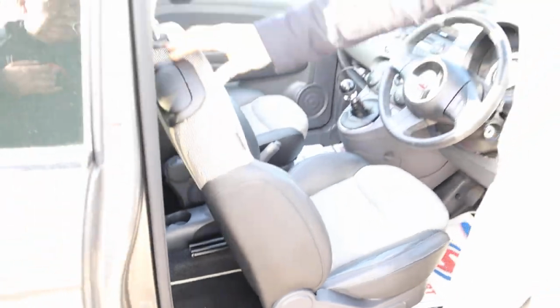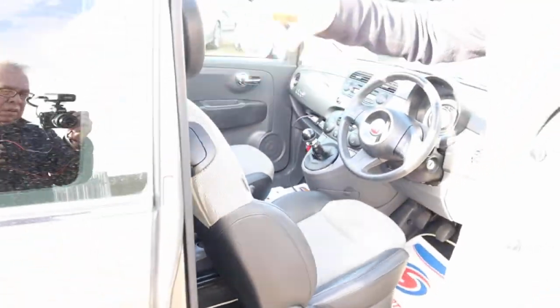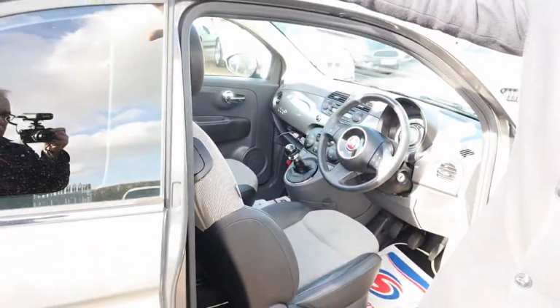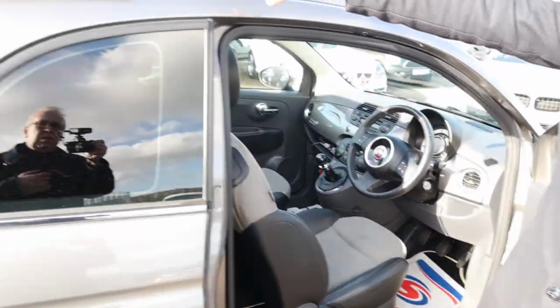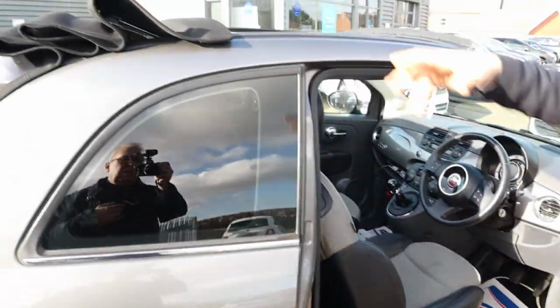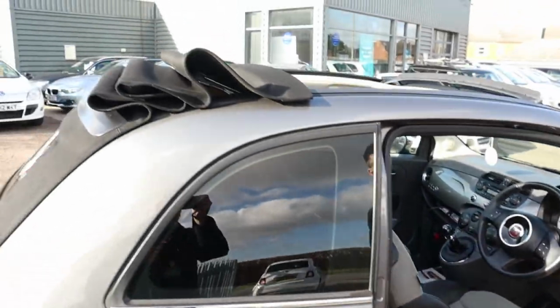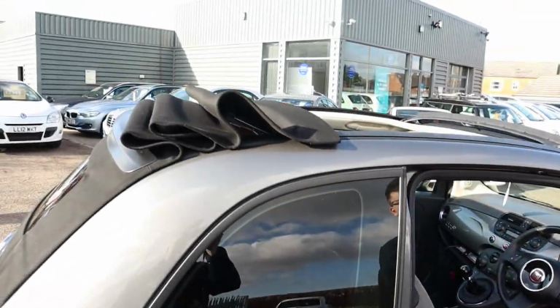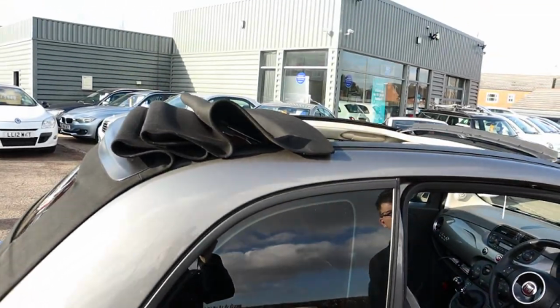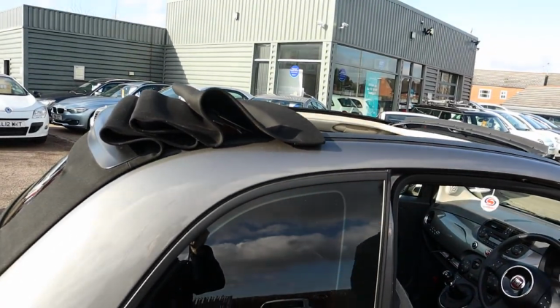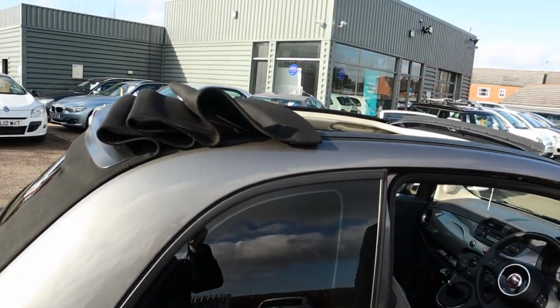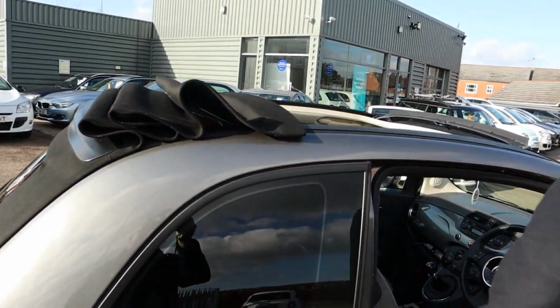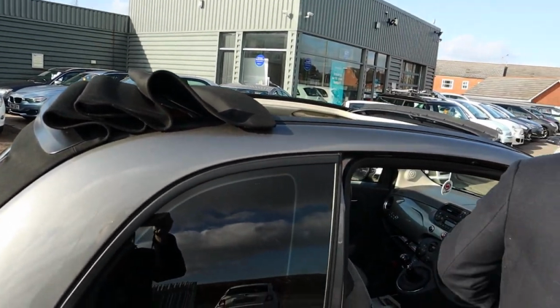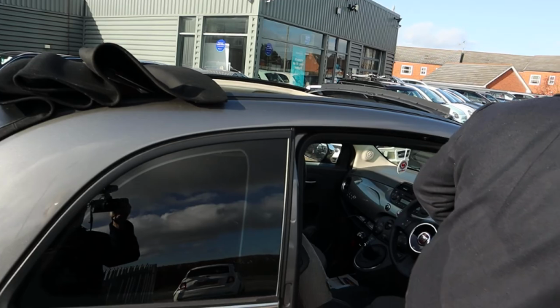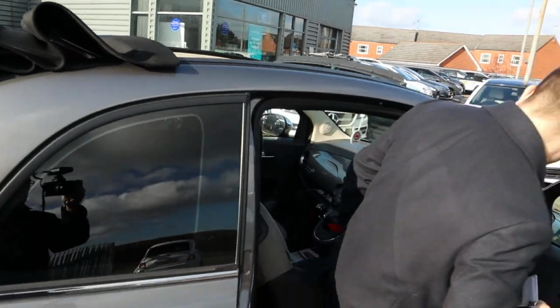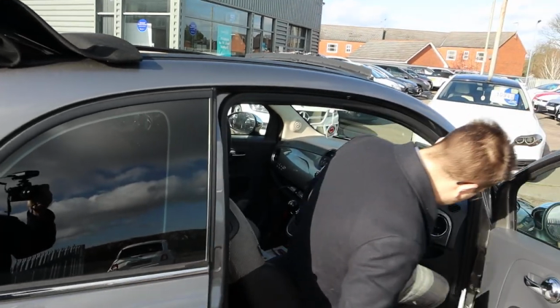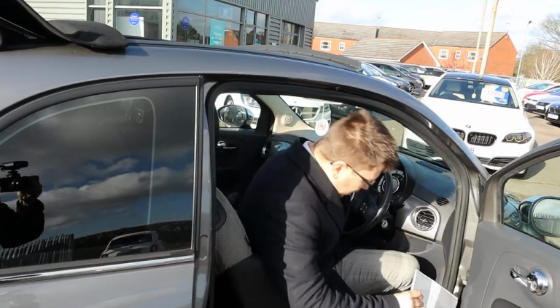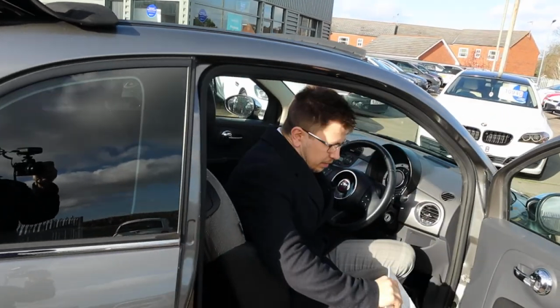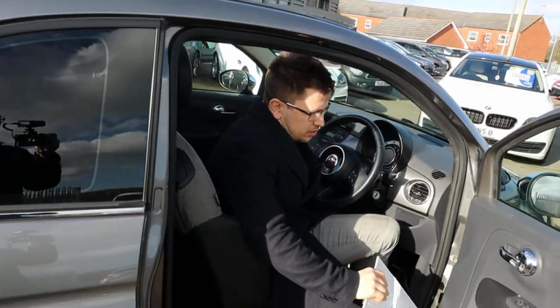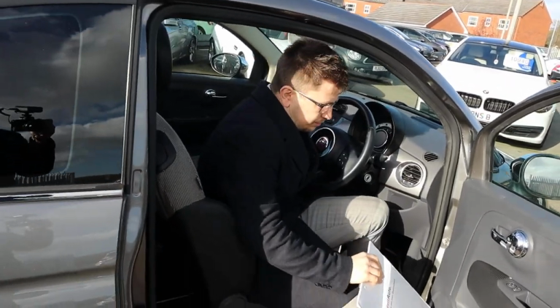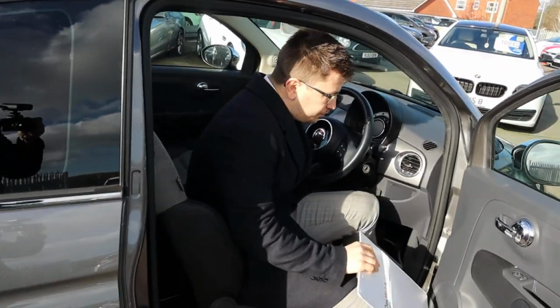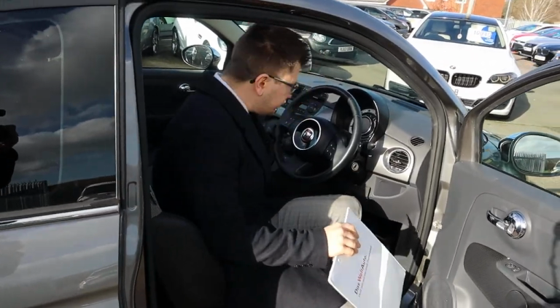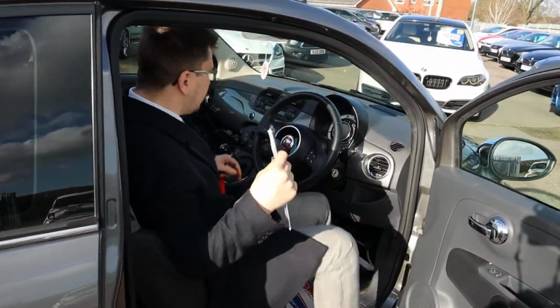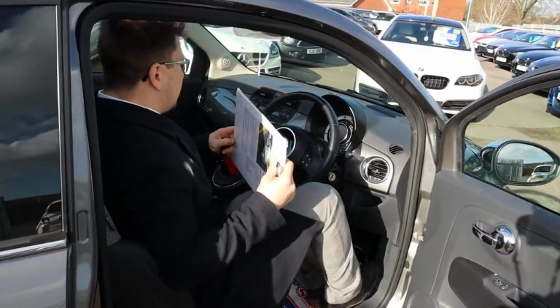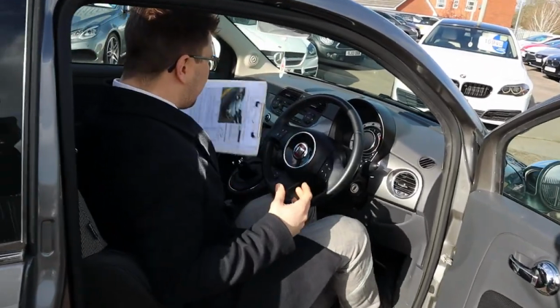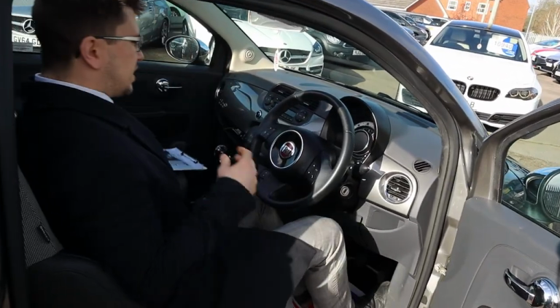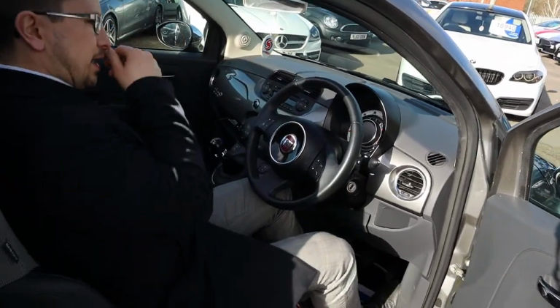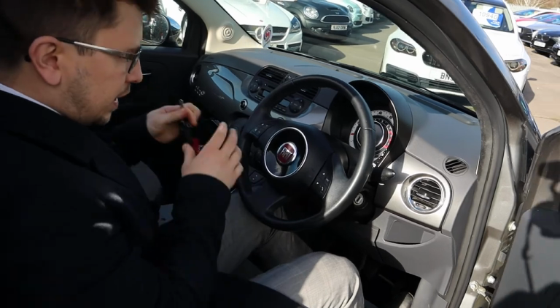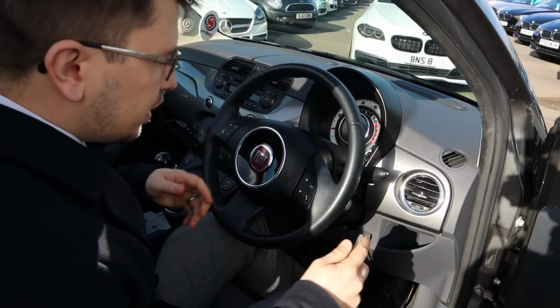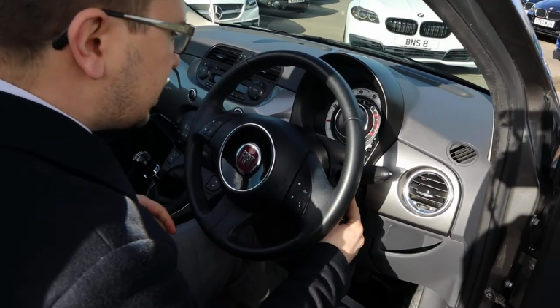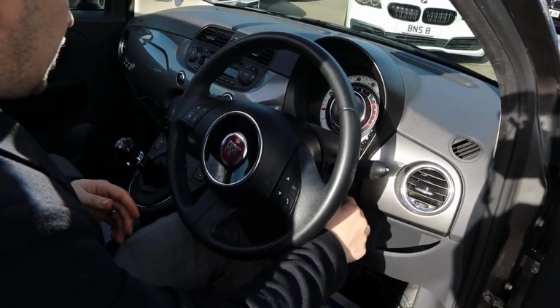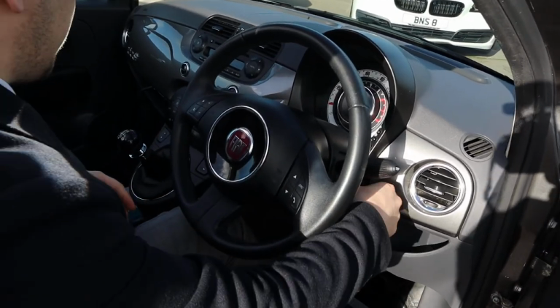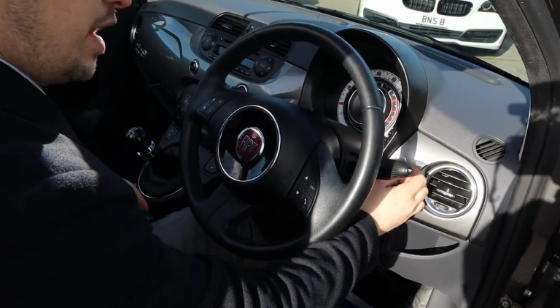The sunroof will still come up there and you can just knock it back again when you're done. Let's just have a little sit inside and see what's going on in here.